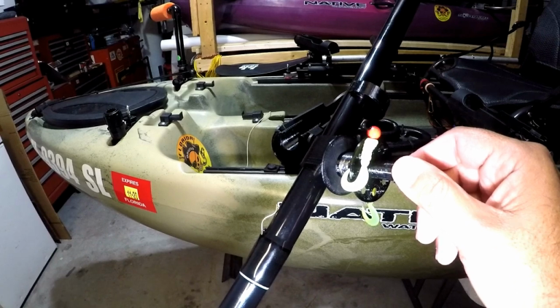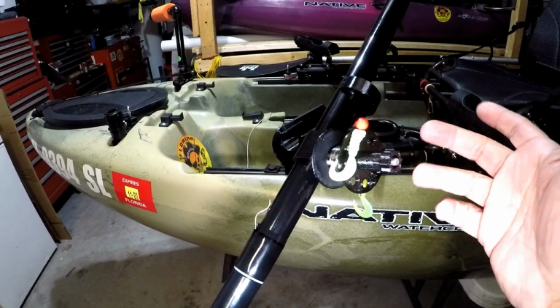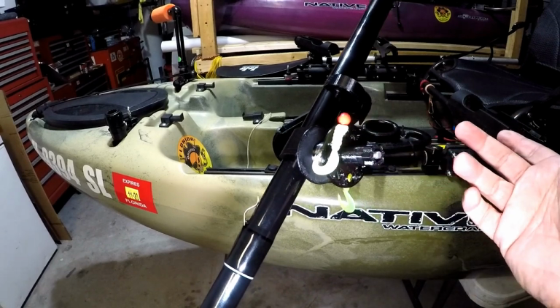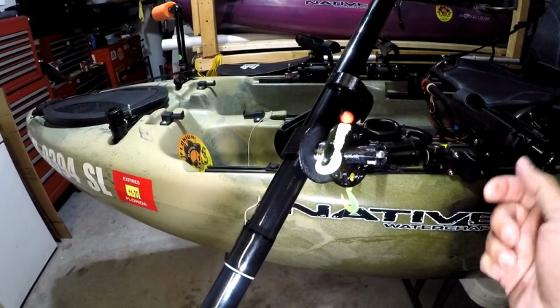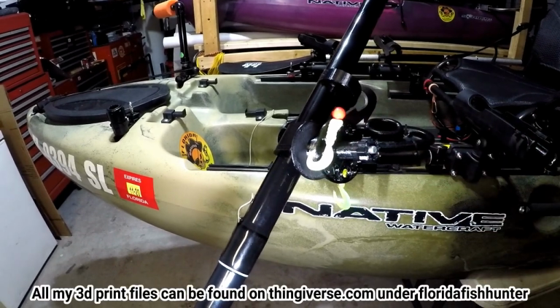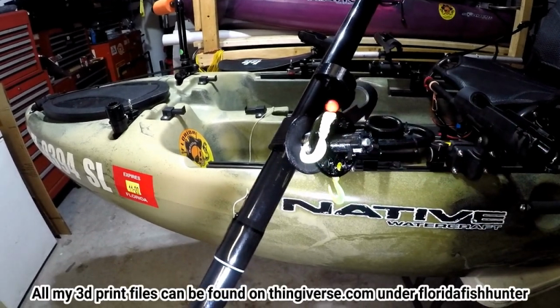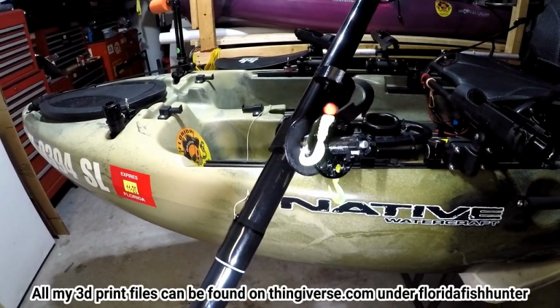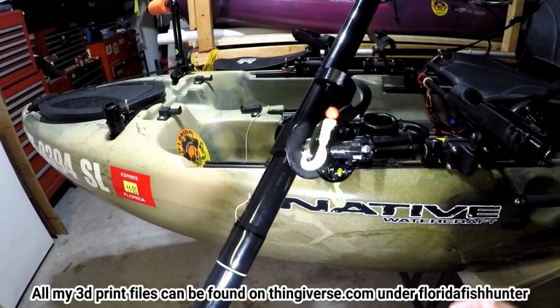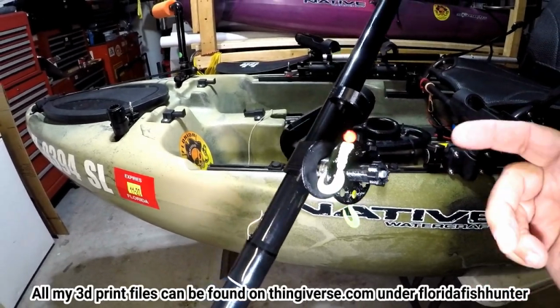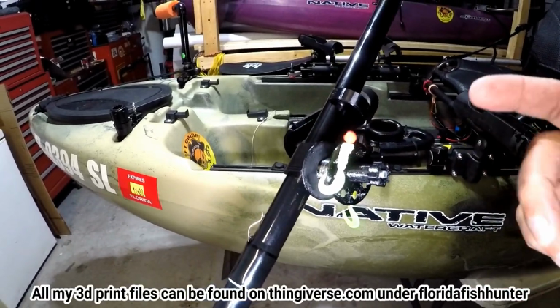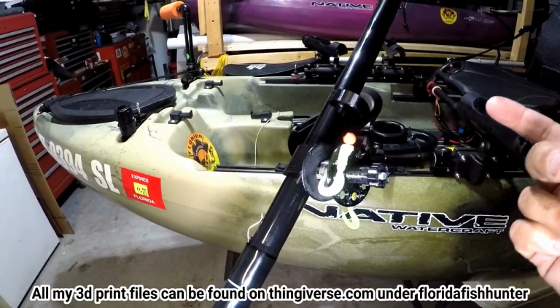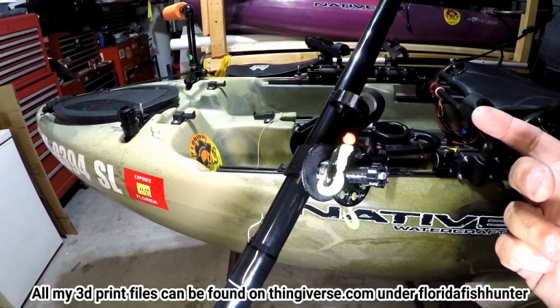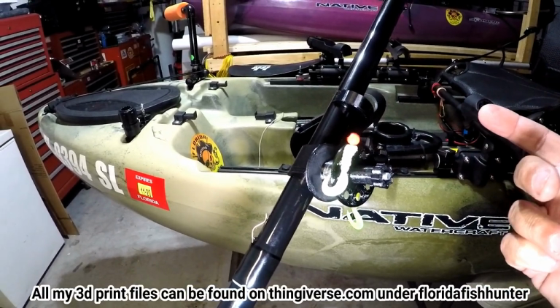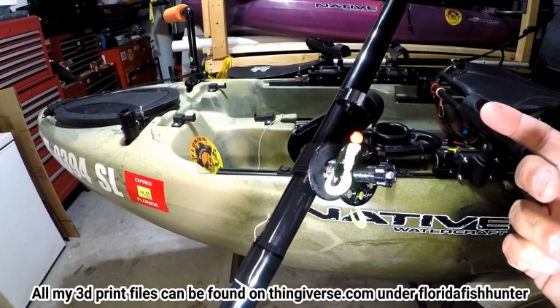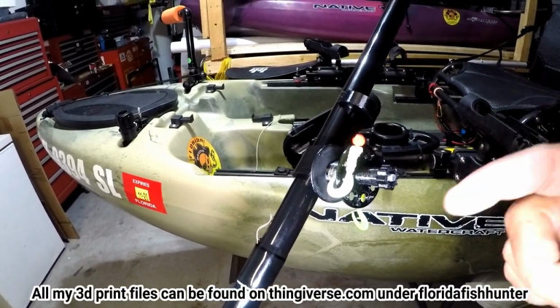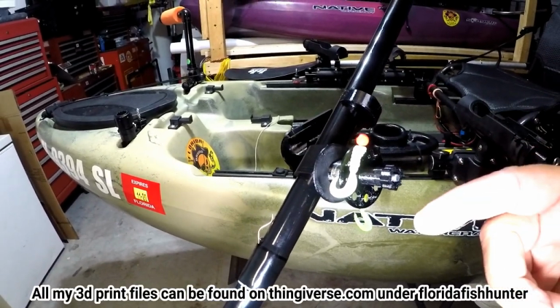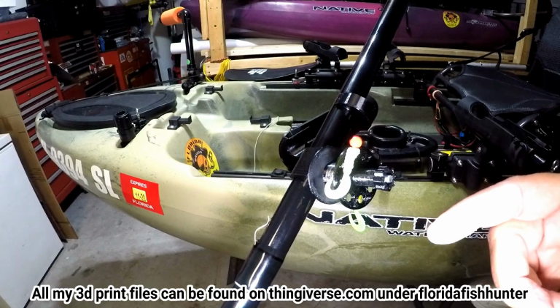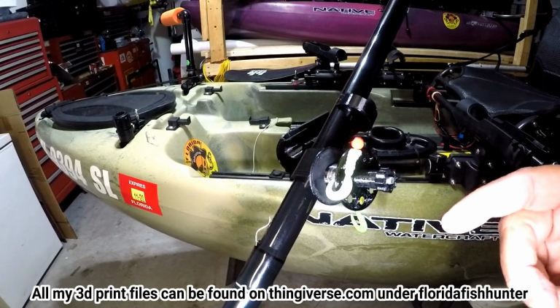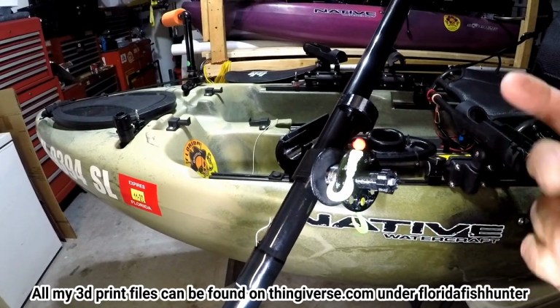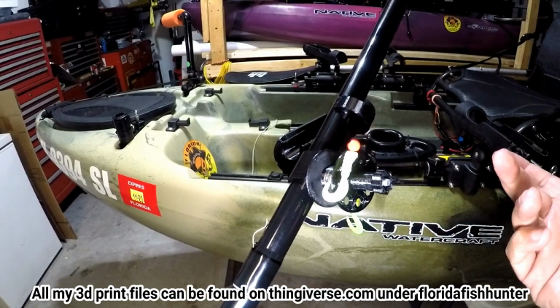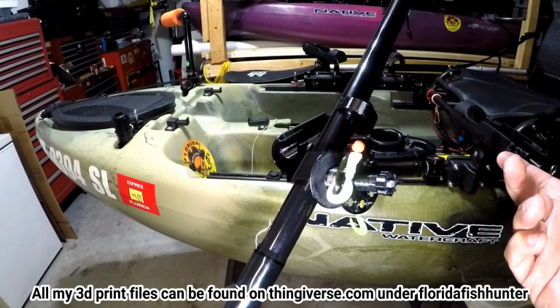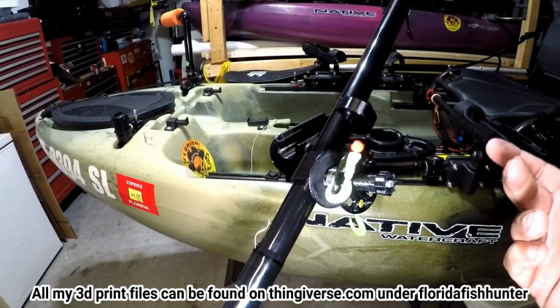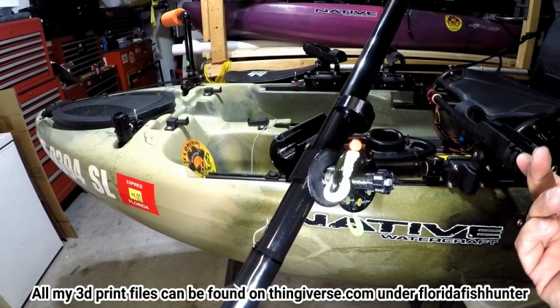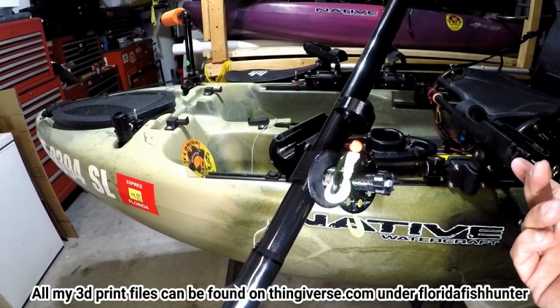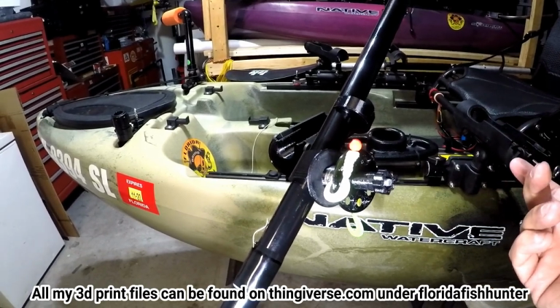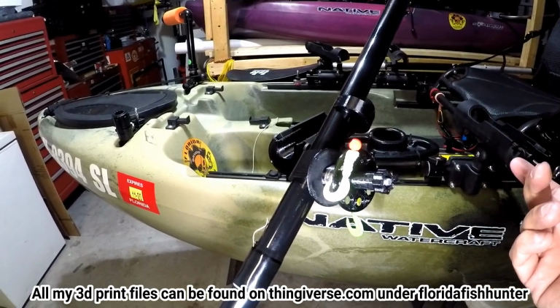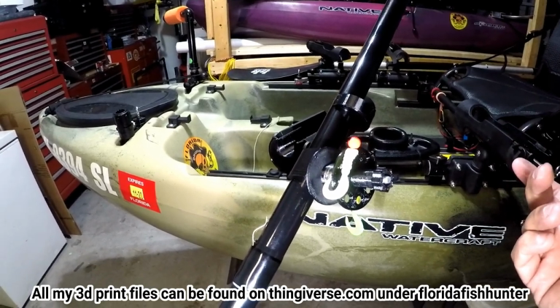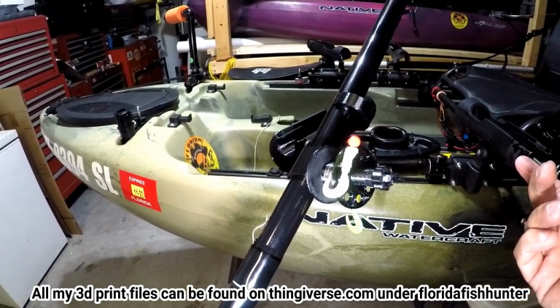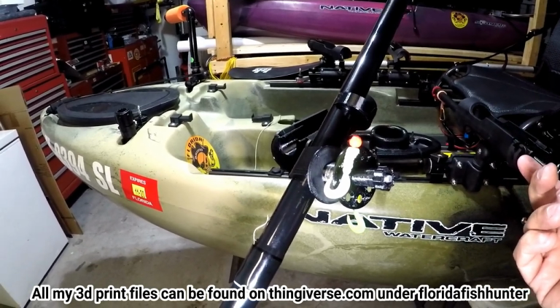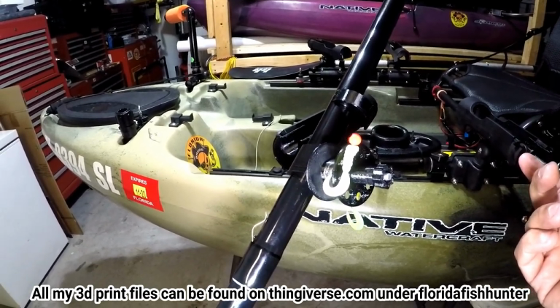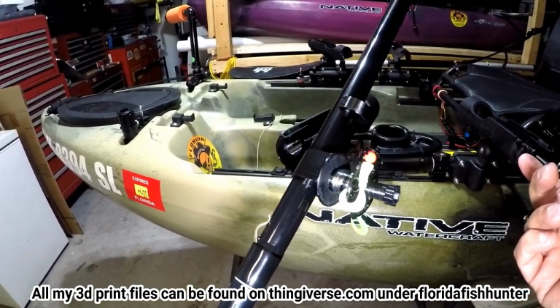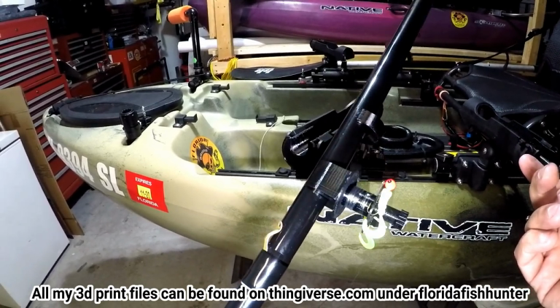And that's it. These I'll also have on Thingiverse where you can download the files if you wanted to make your own.